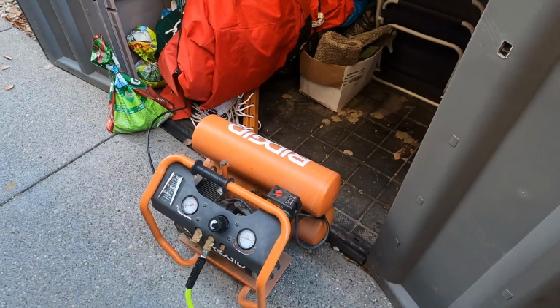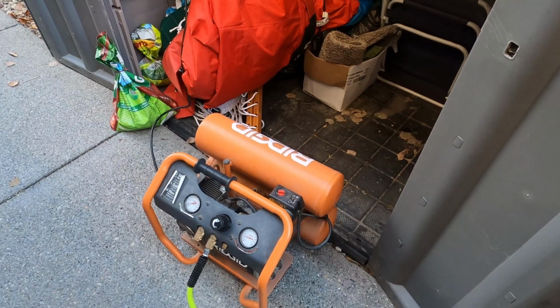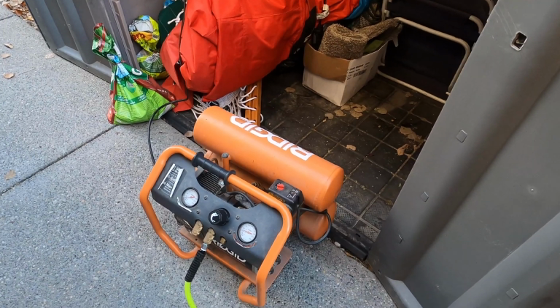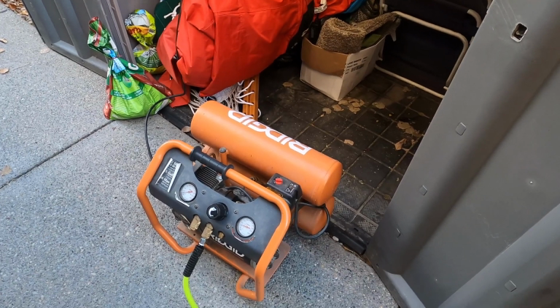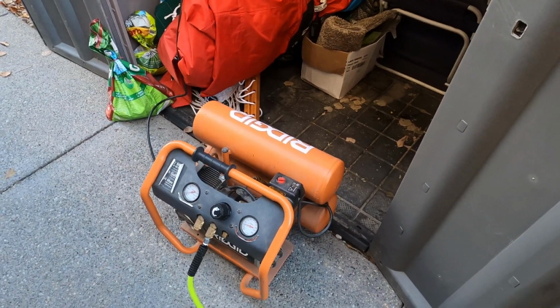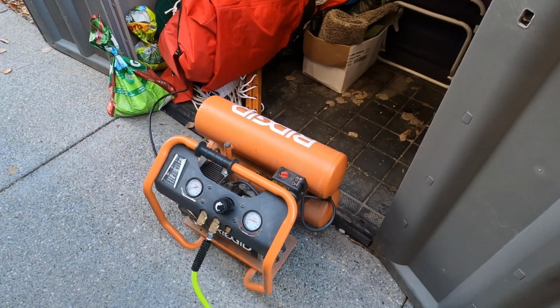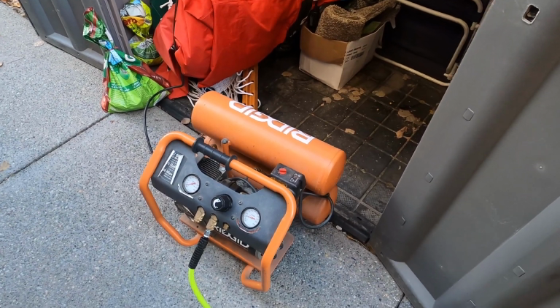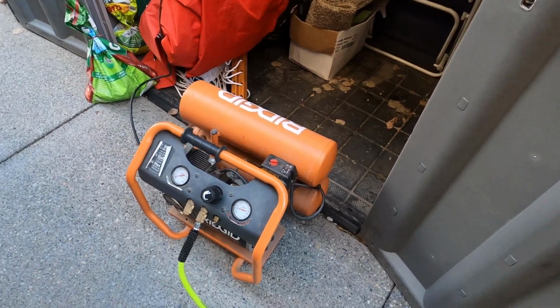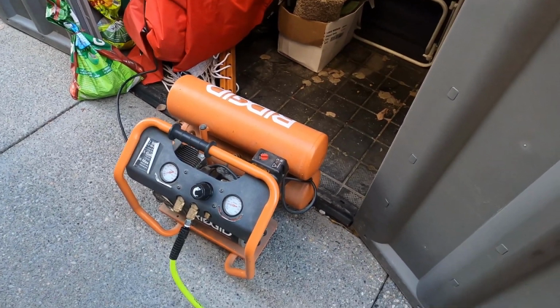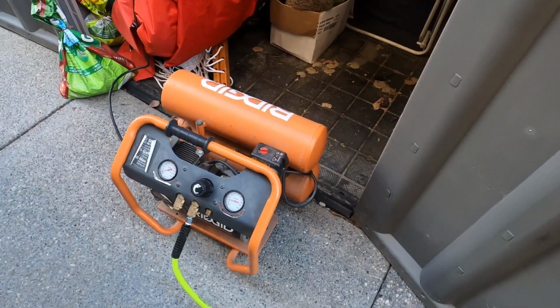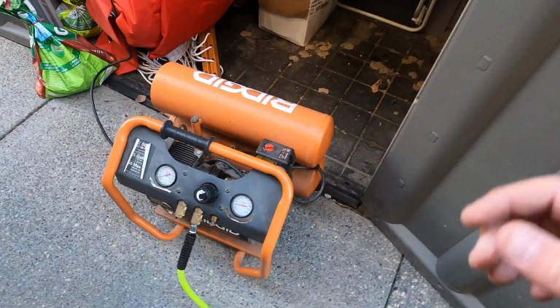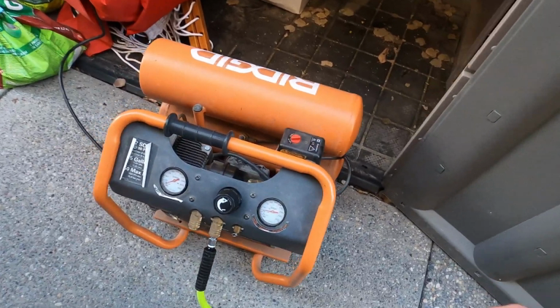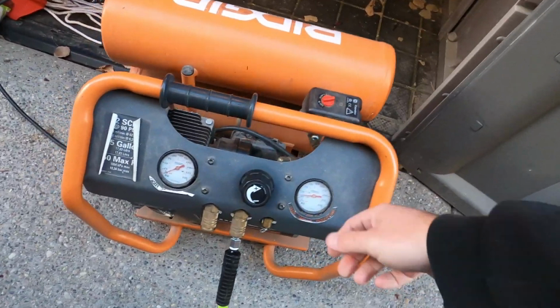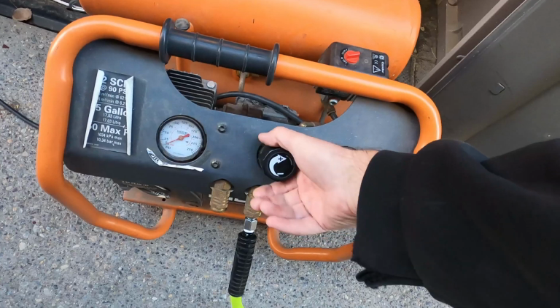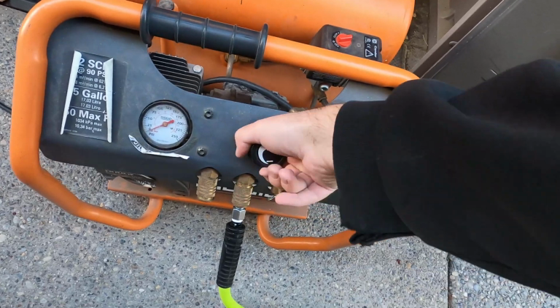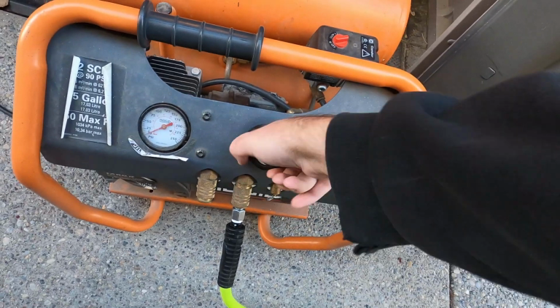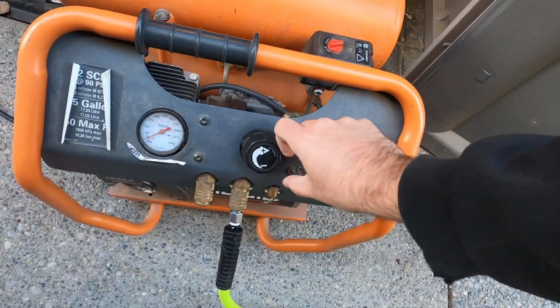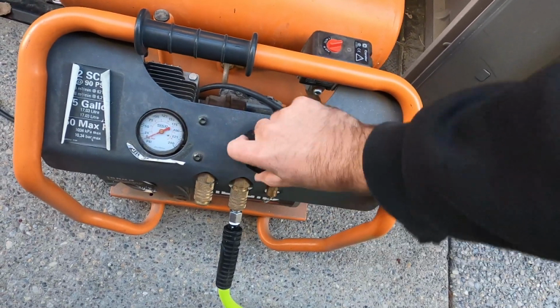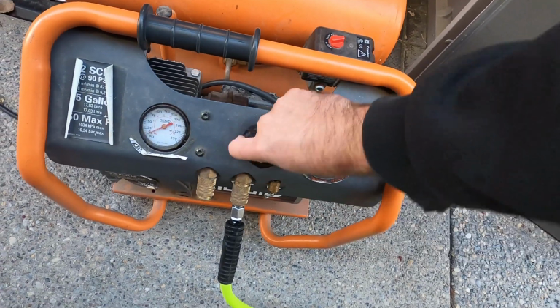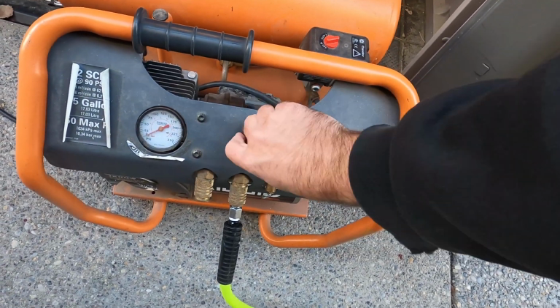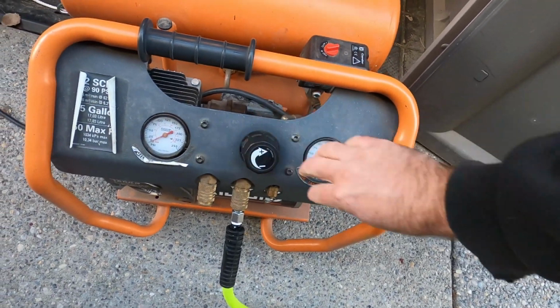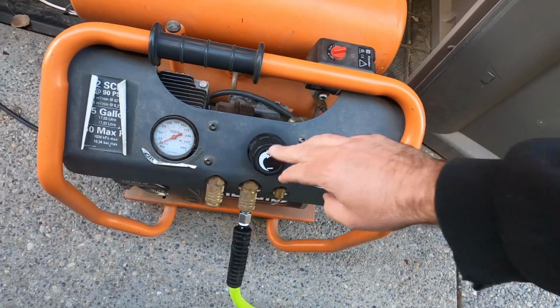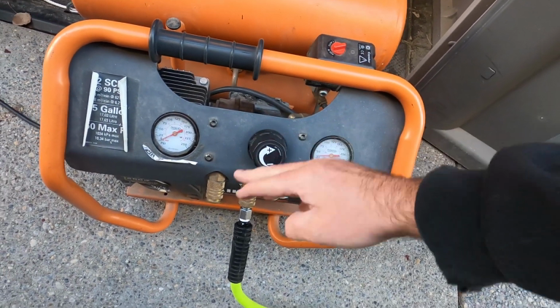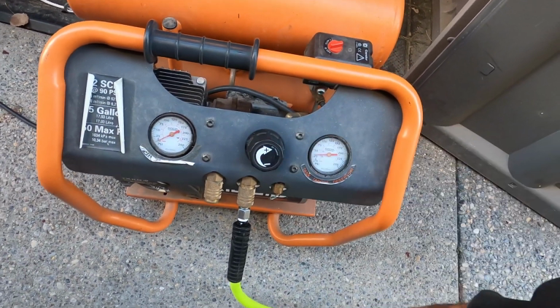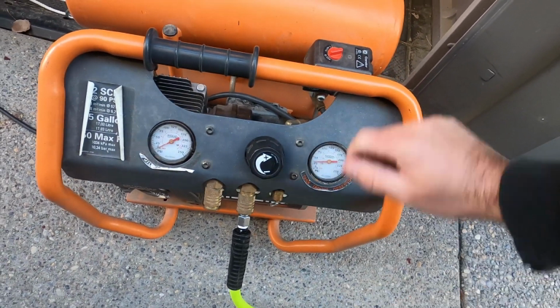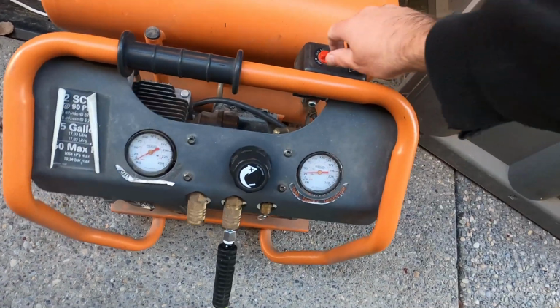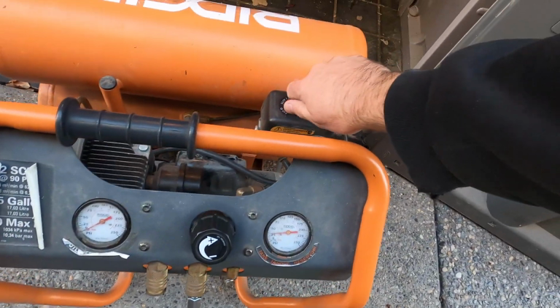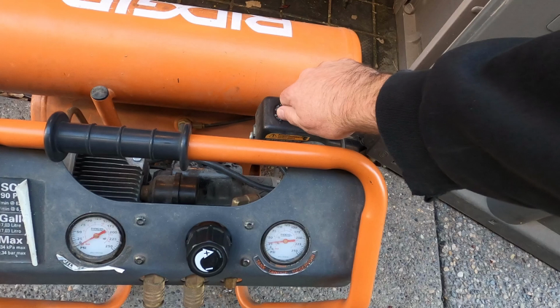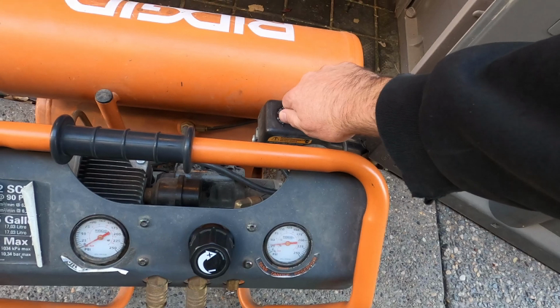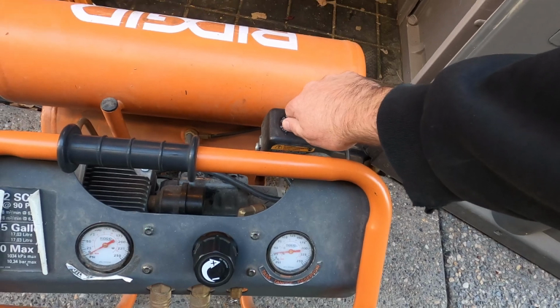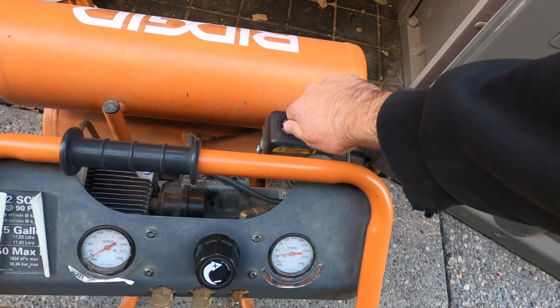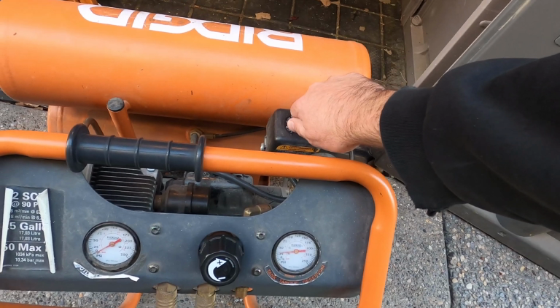Here's how I do it: first I'm going to turn the unloader all the way down so there's no air going through the line, and we're just going to crank it up and get some pressure in the system.